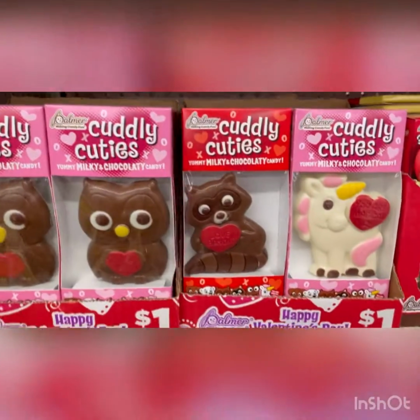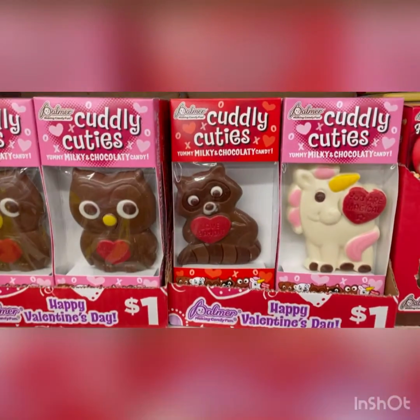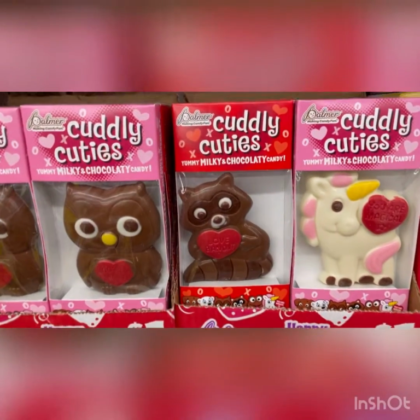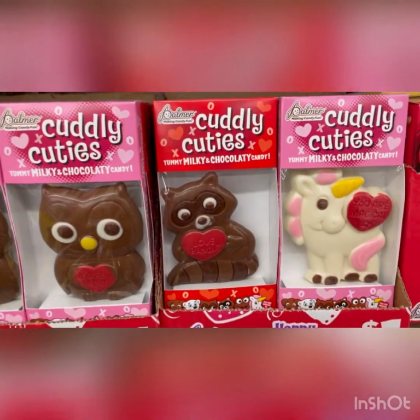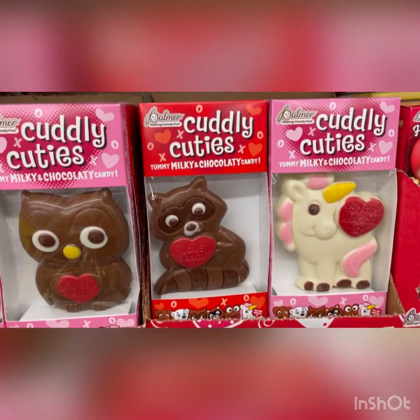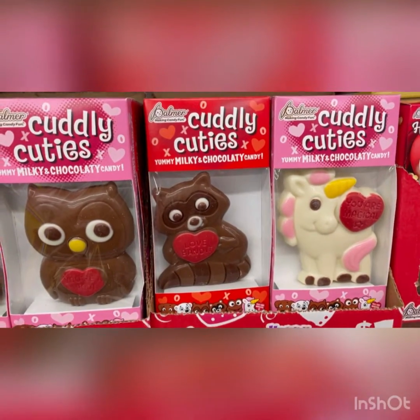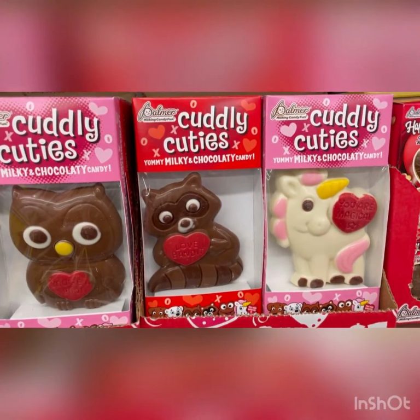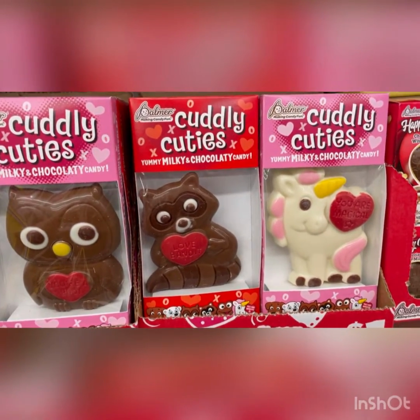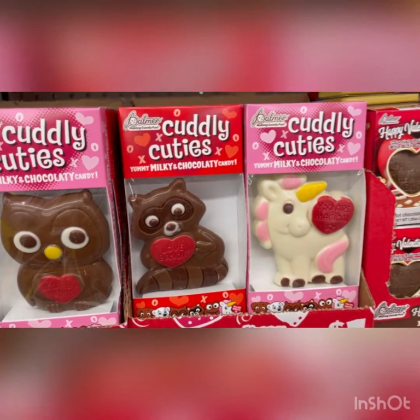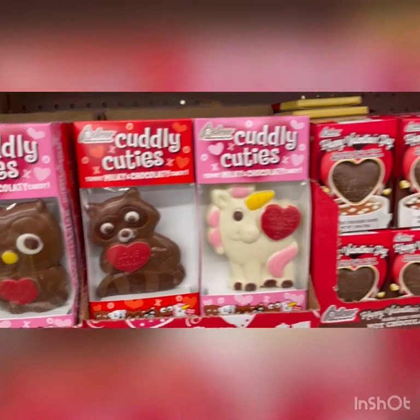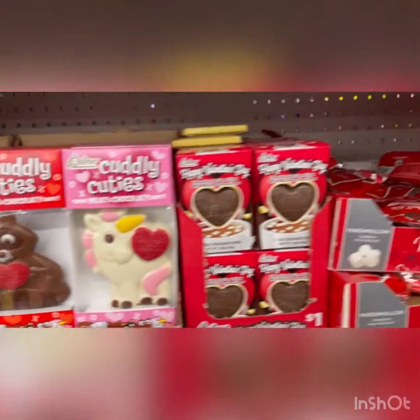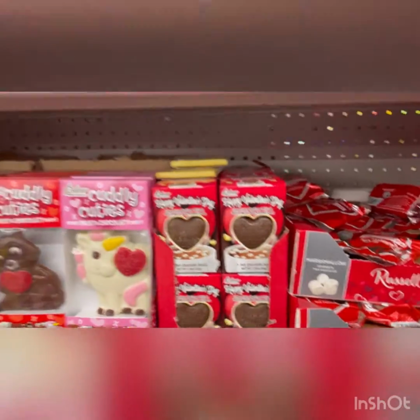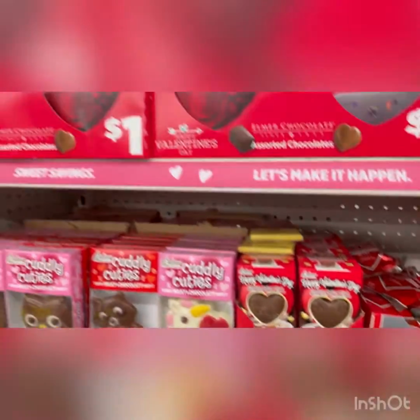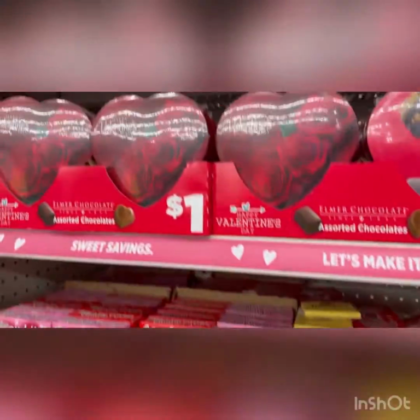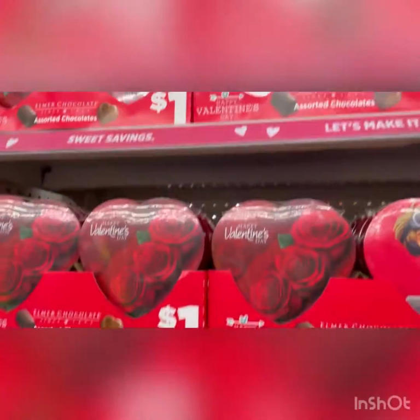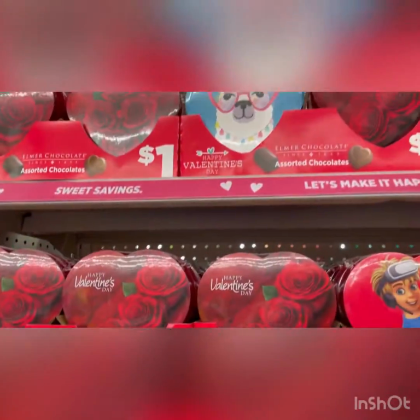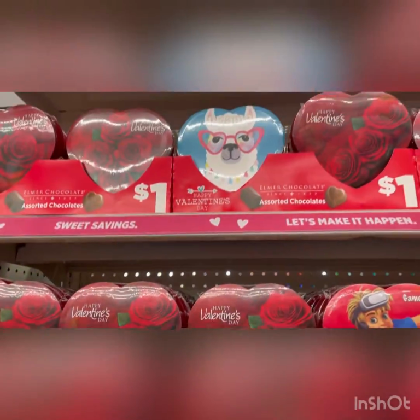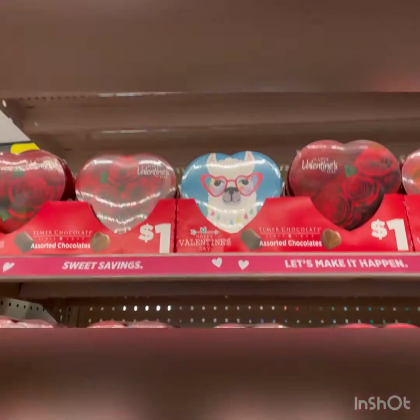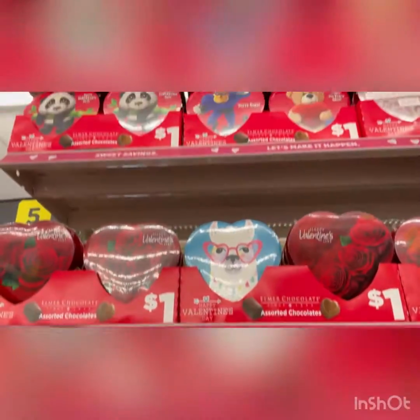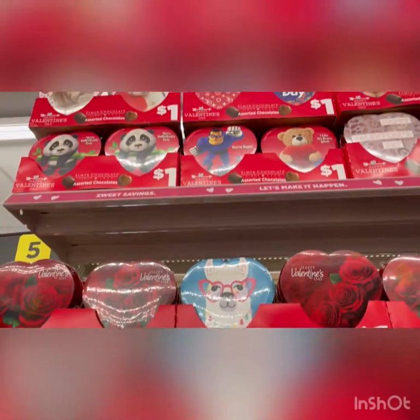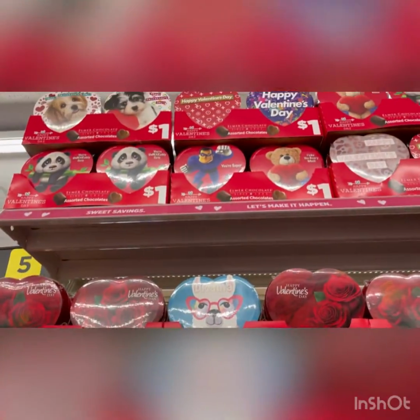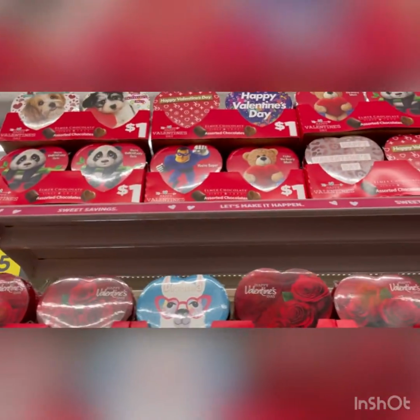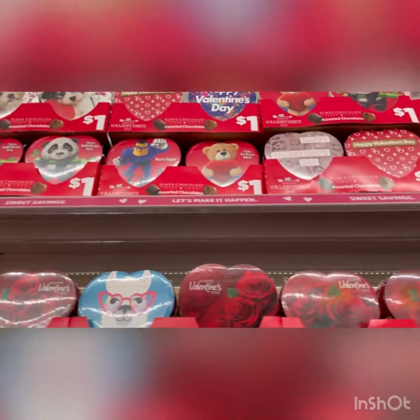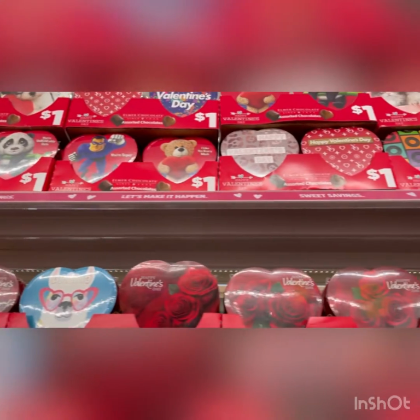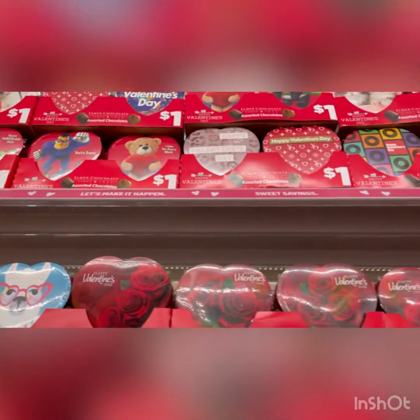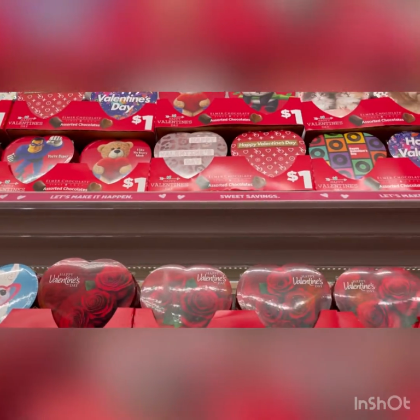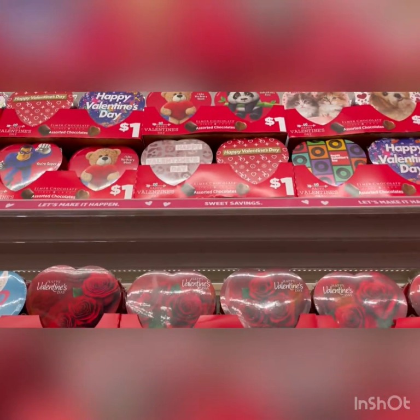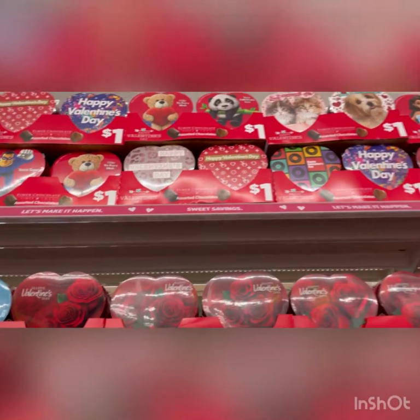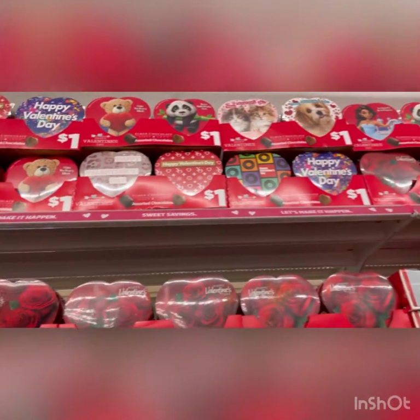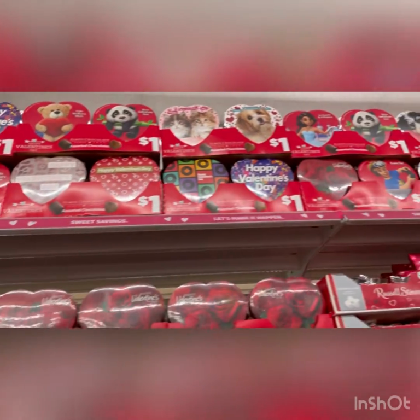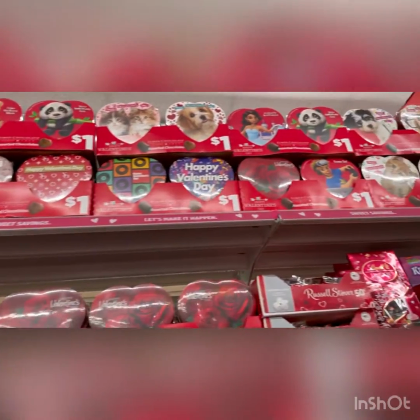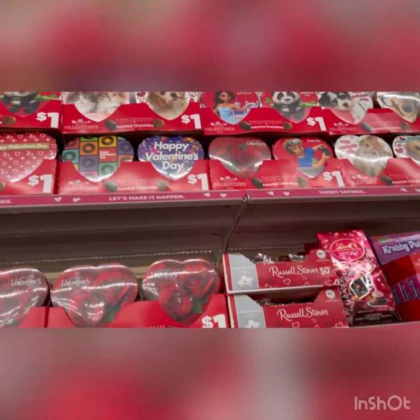Look at these cuddly cuties — they've got a unicorn, they've got like an owl, a raccoon, and they even have a llama for a dollar. They've got a lot of little kid ones for like a dollar, and they're cute and little, and they can just pass them out.